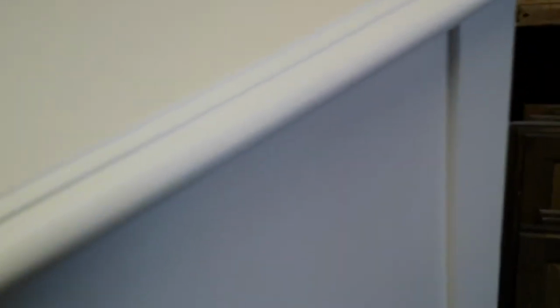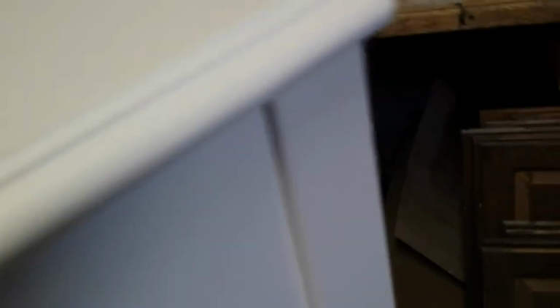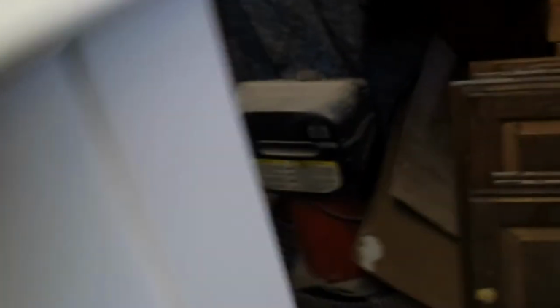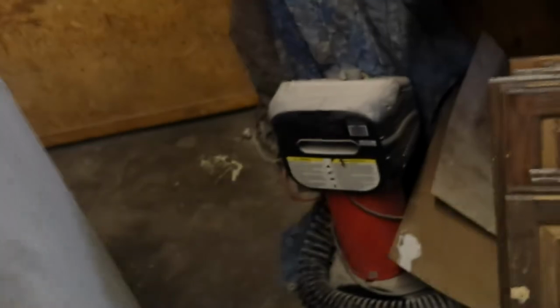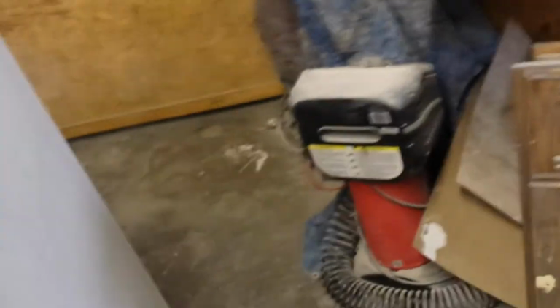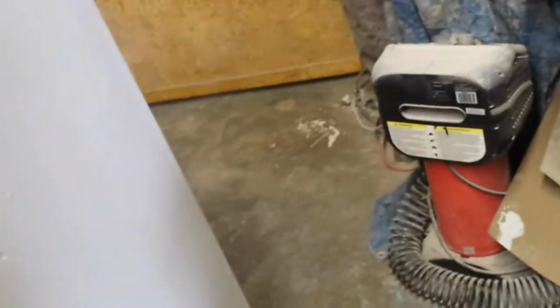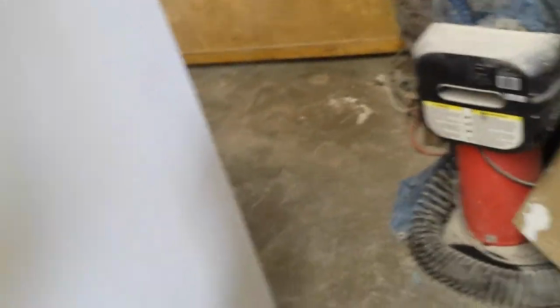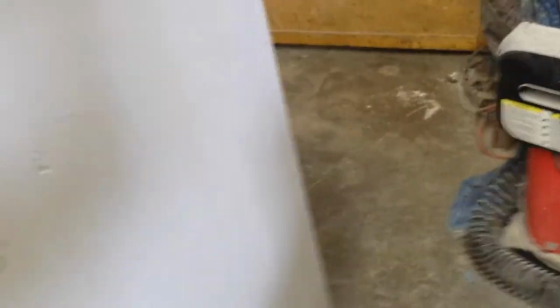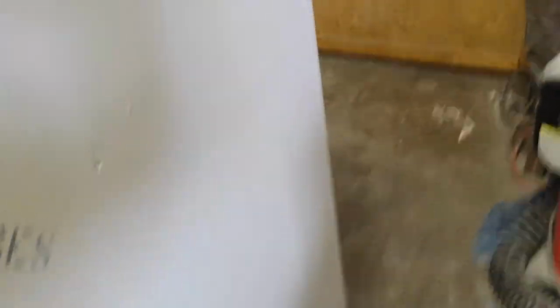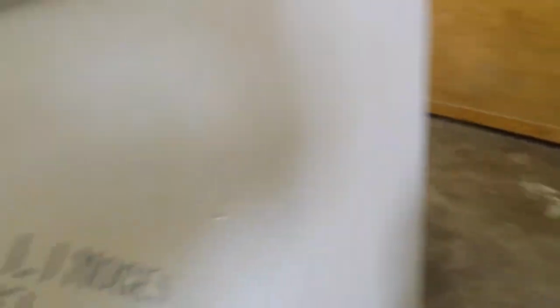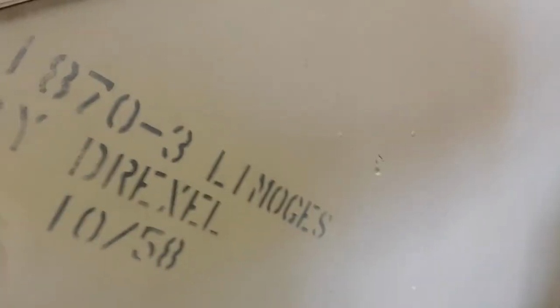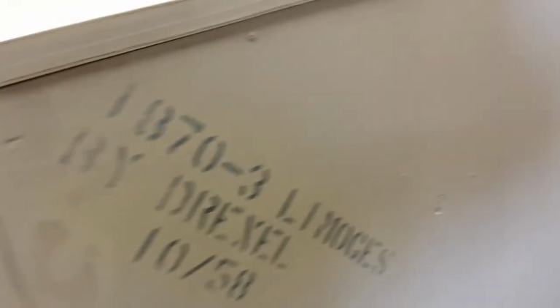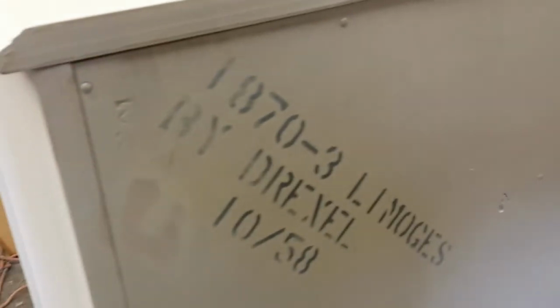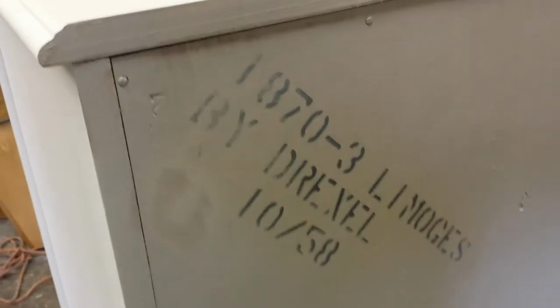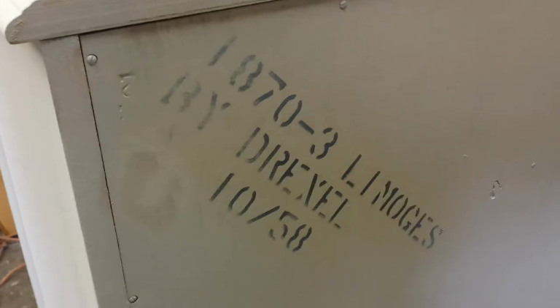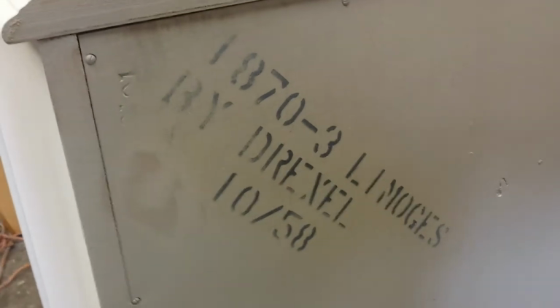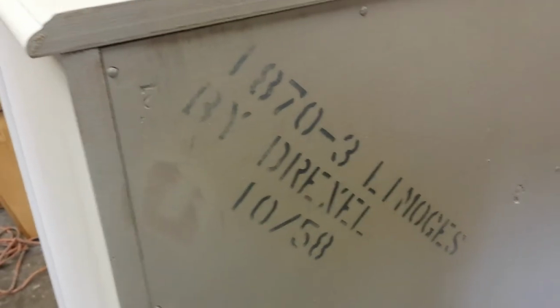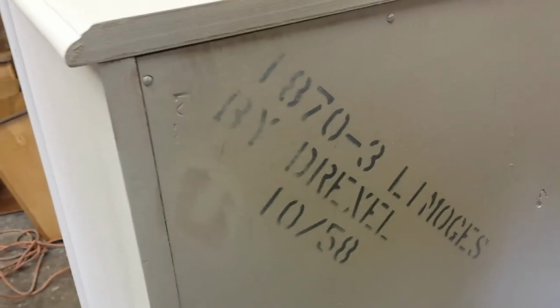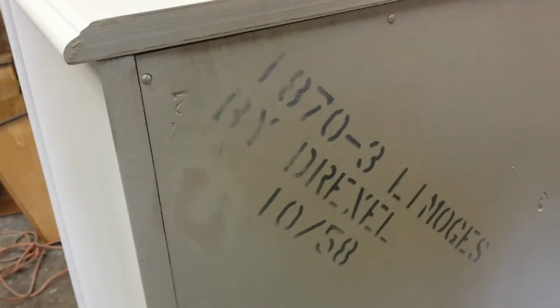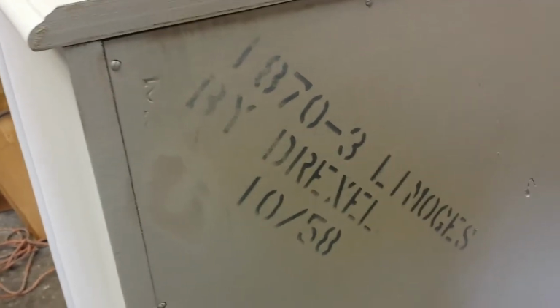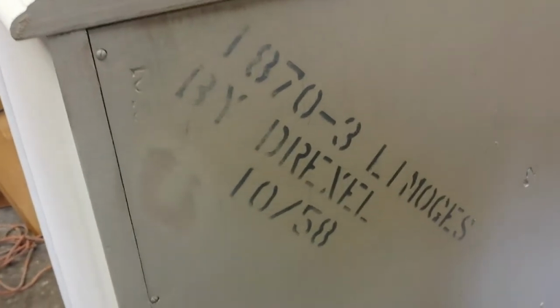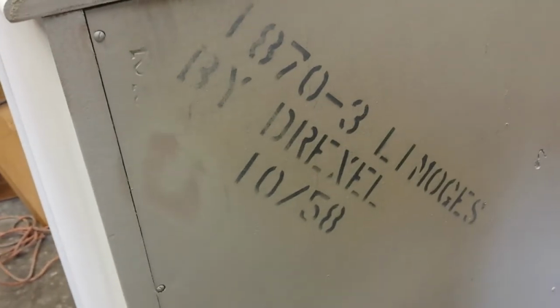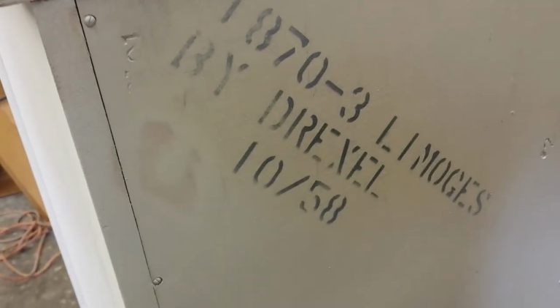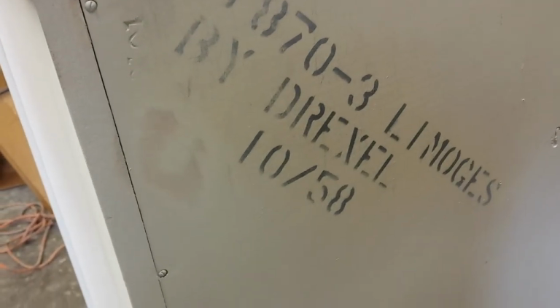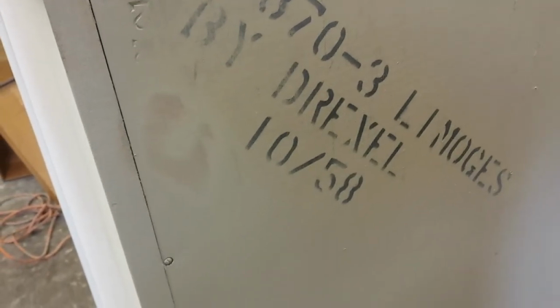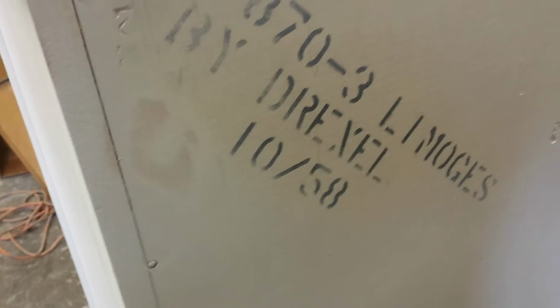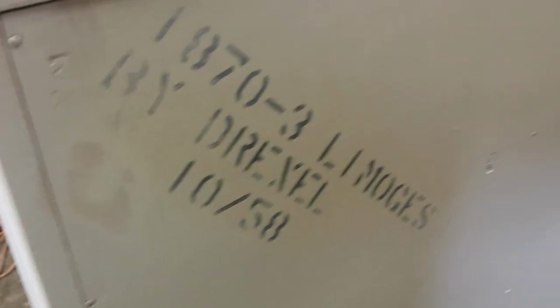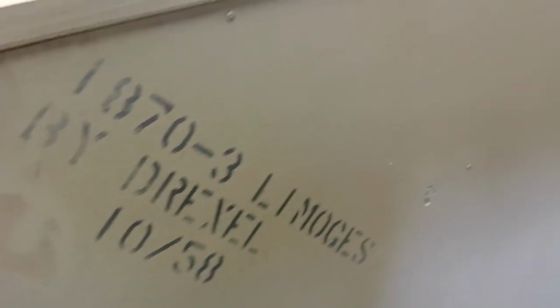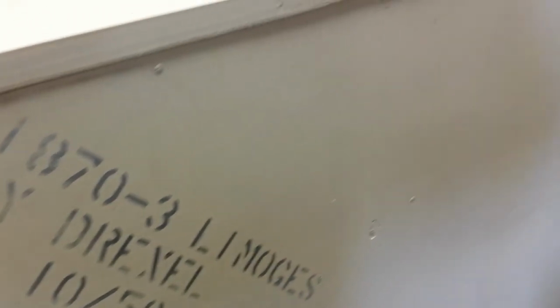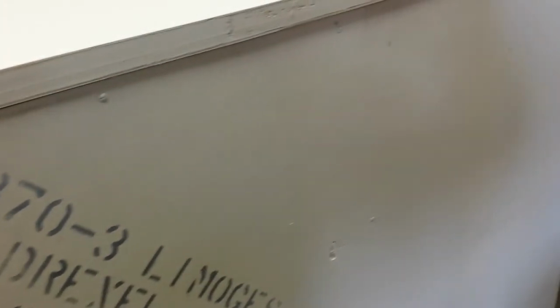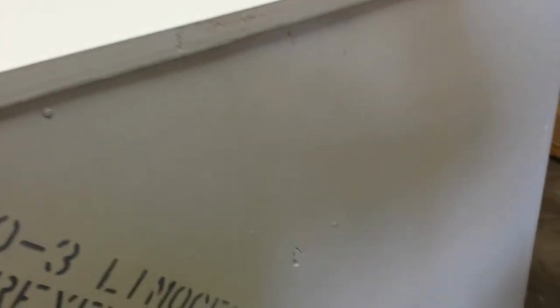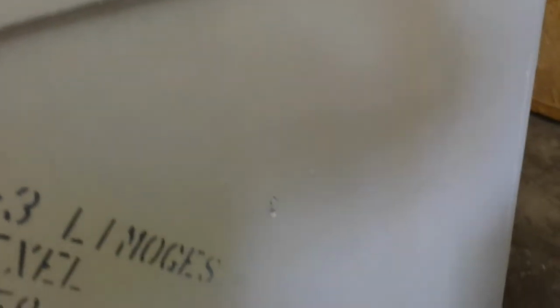Back here where it says 'Drexel' and it says '1058' — I'm pretty sure that is the year that it was made. The rest of the back has already been primed. I'm just going to try to fog around in here. I think it's nice to keep that on there.